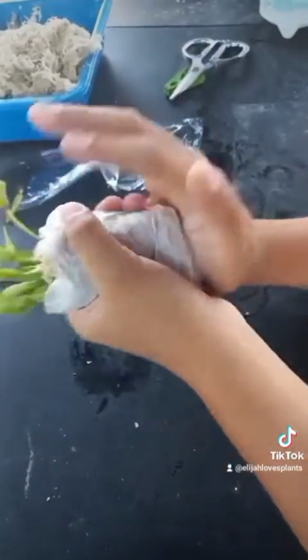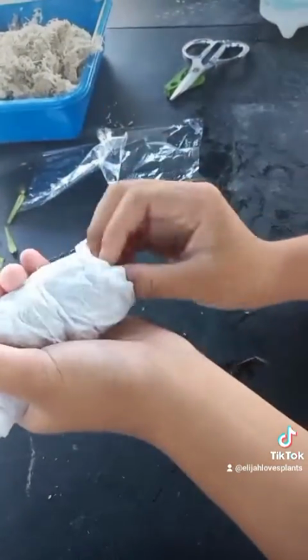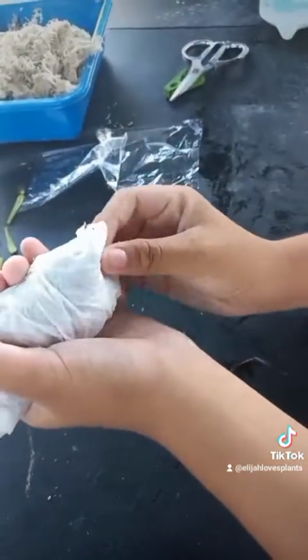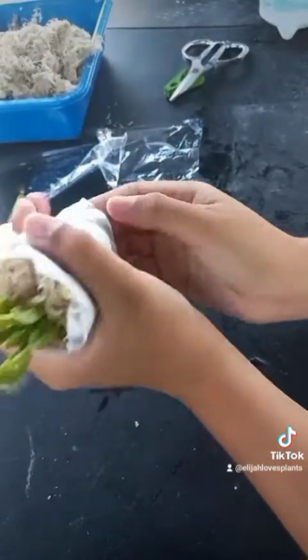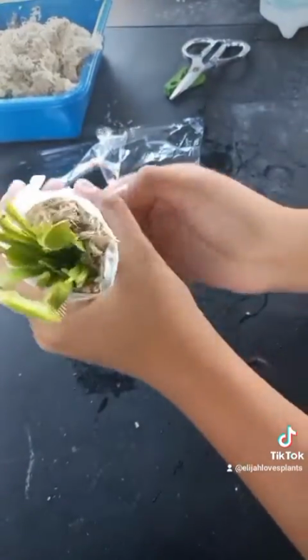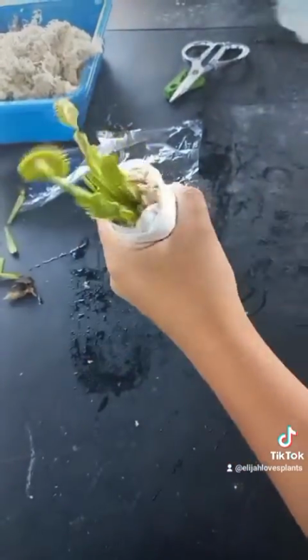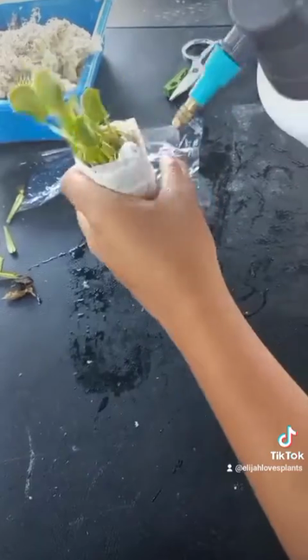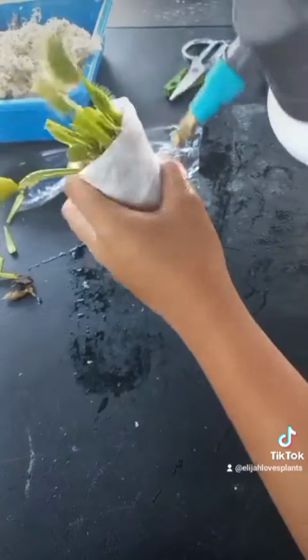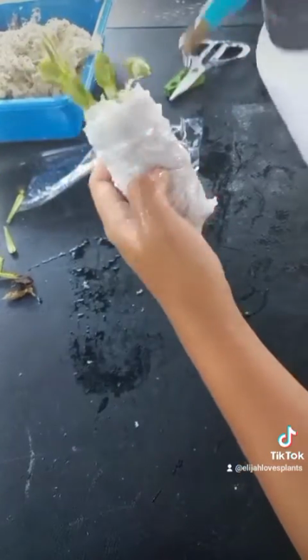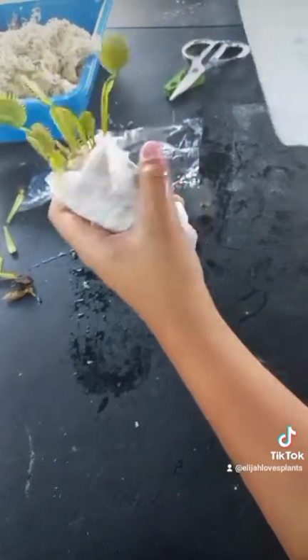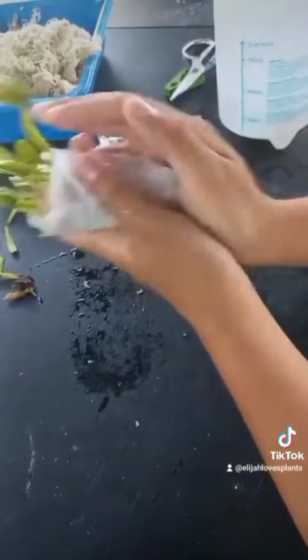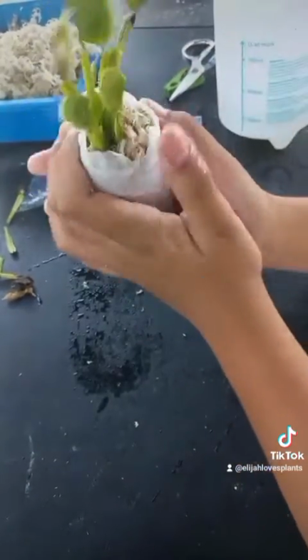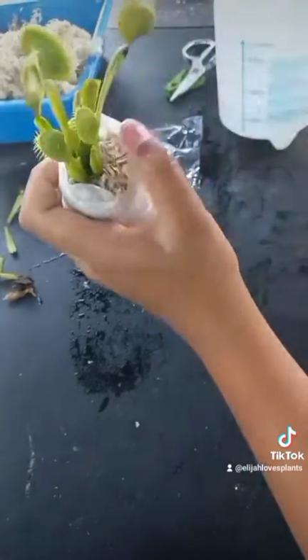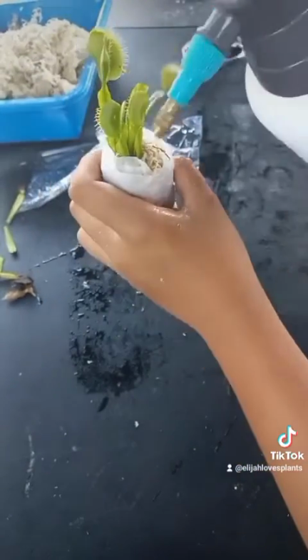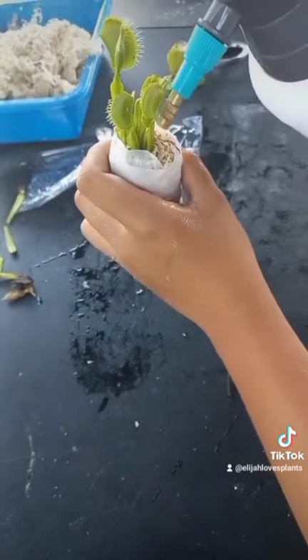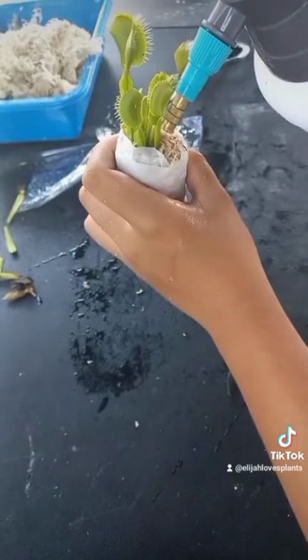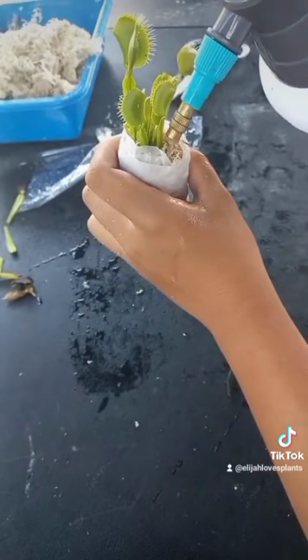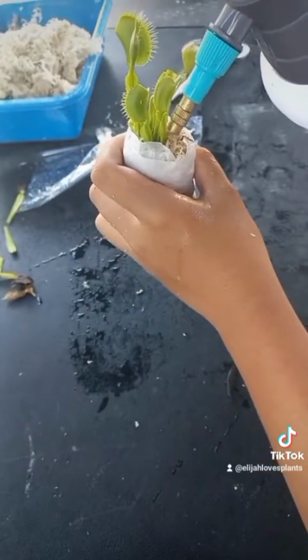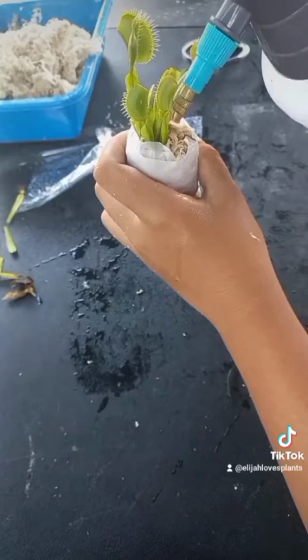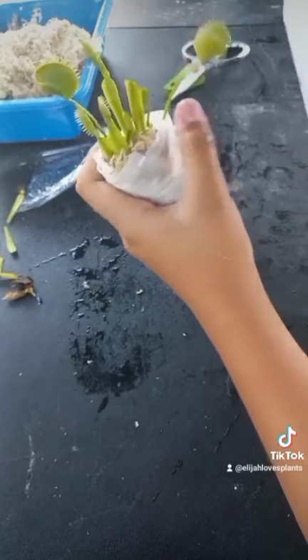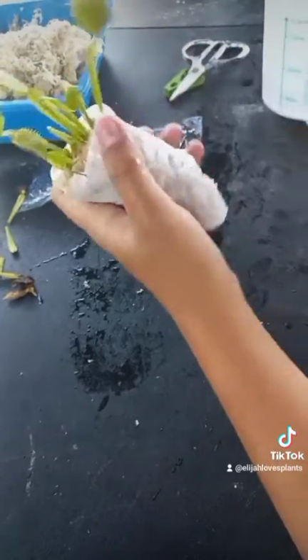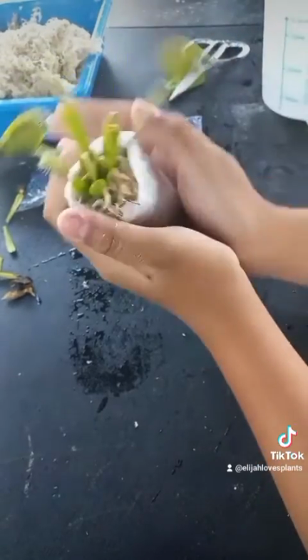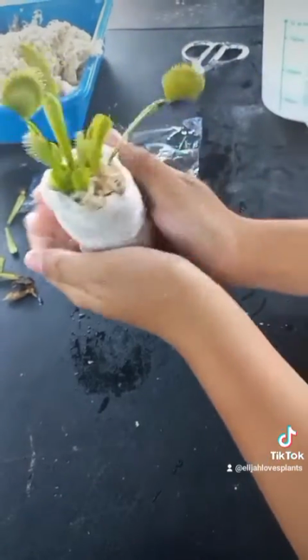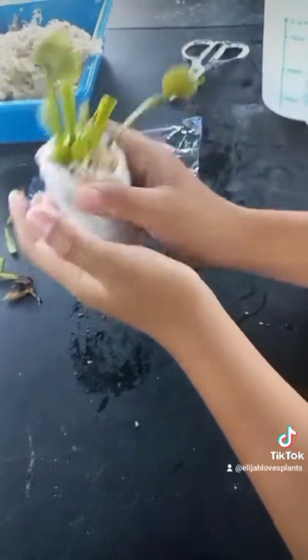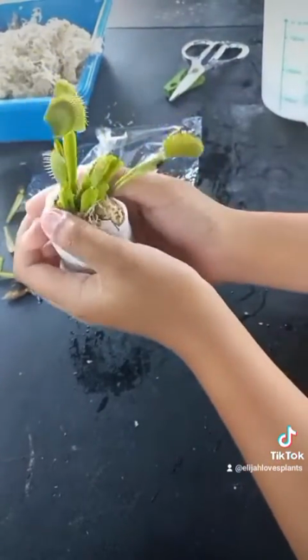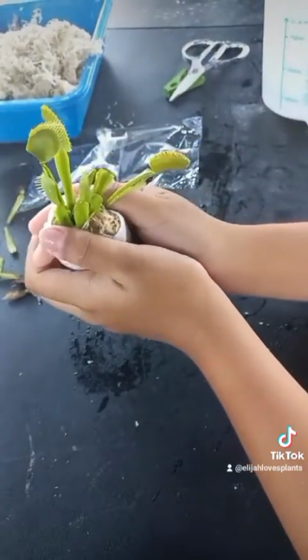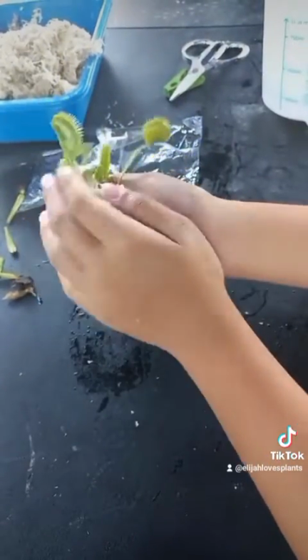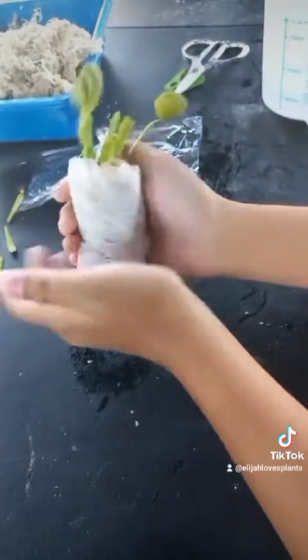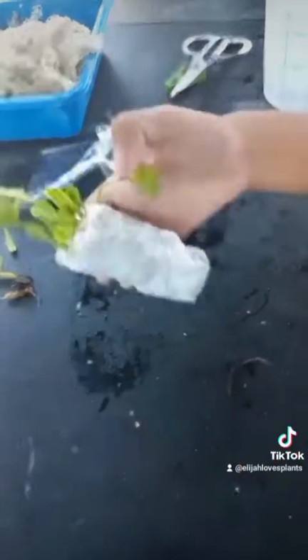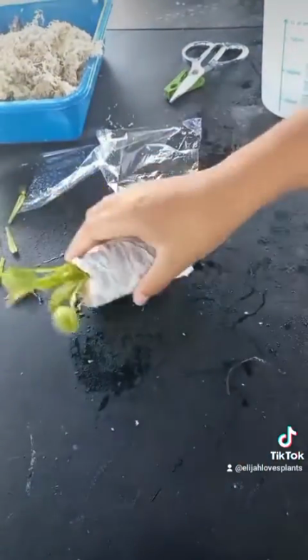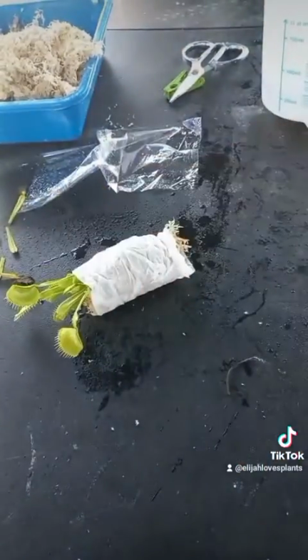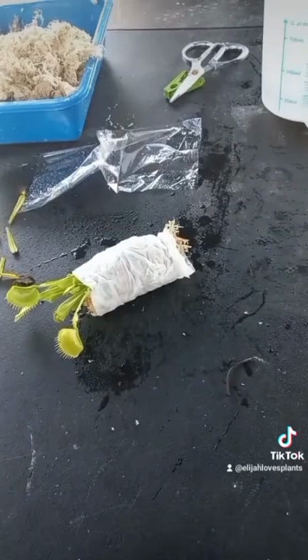Place it in the vegetable bin of your fridge. Don't use the freezer — it's too cold in there and it will kill your Venus flytrap. Just put it in the vegetable area.